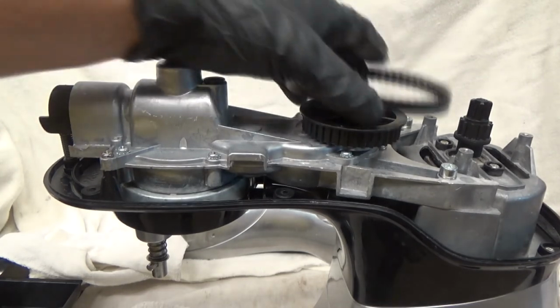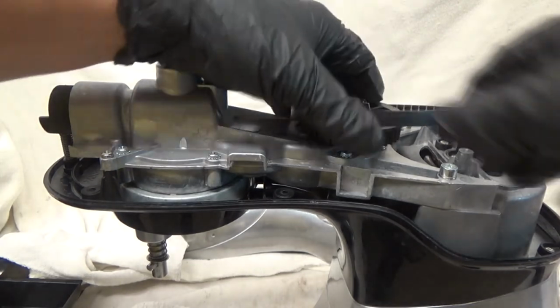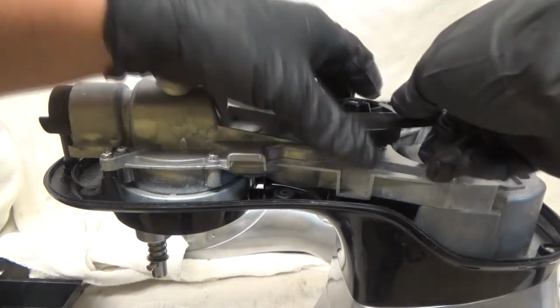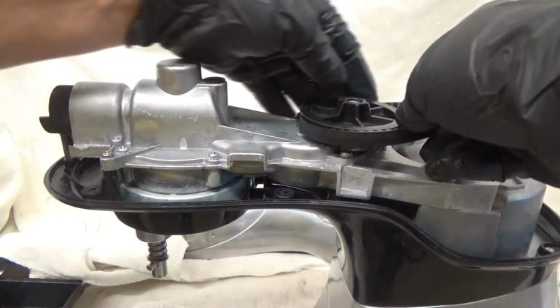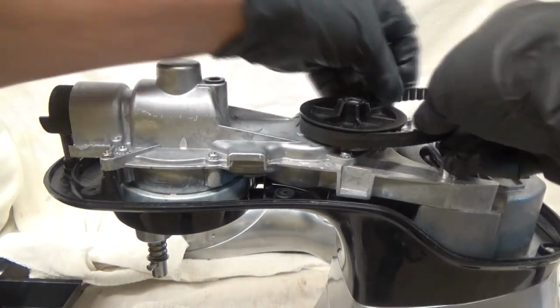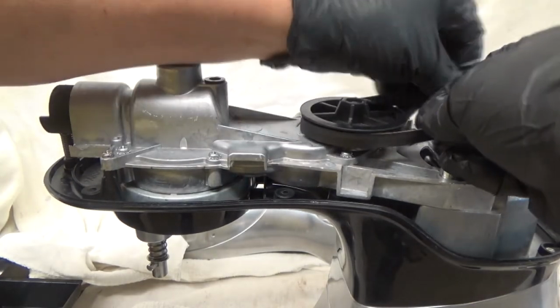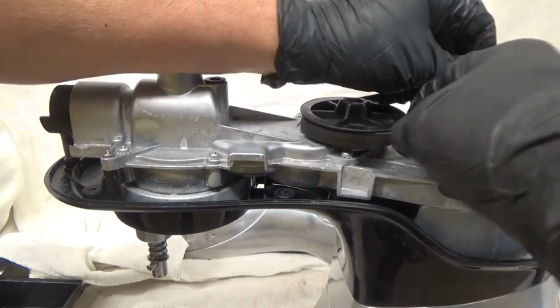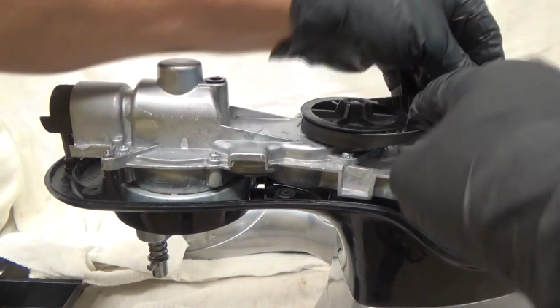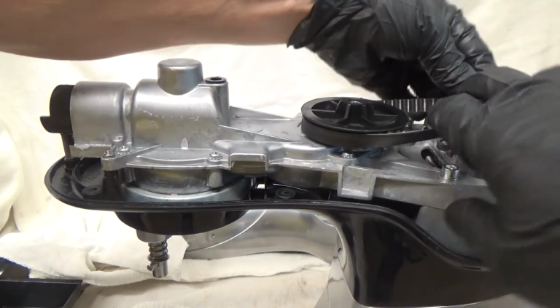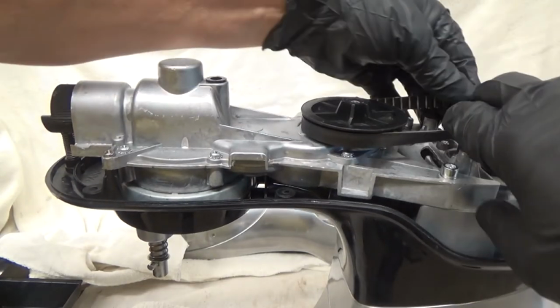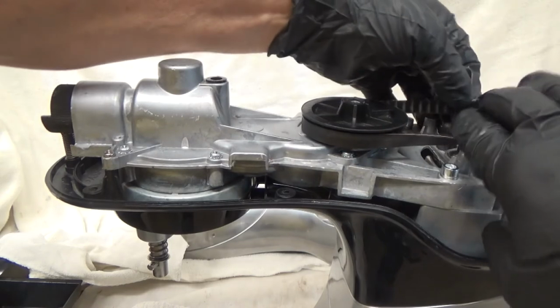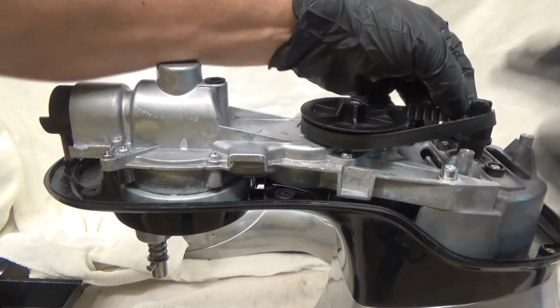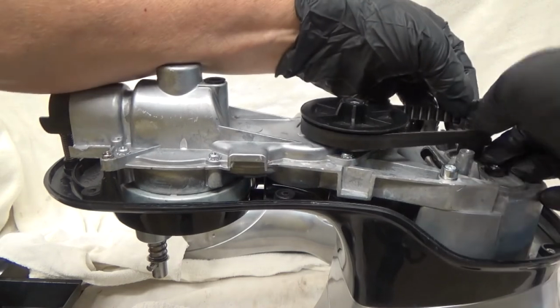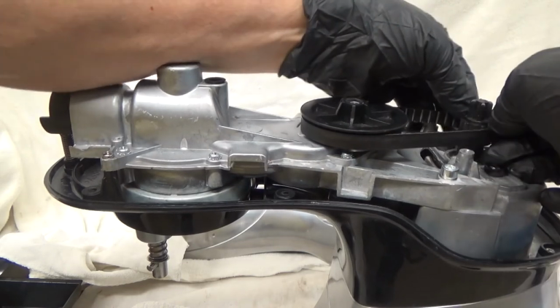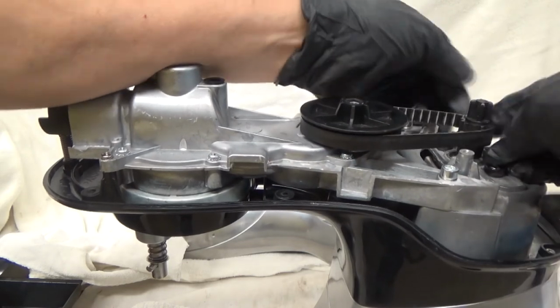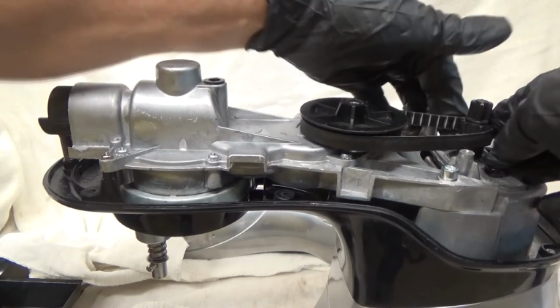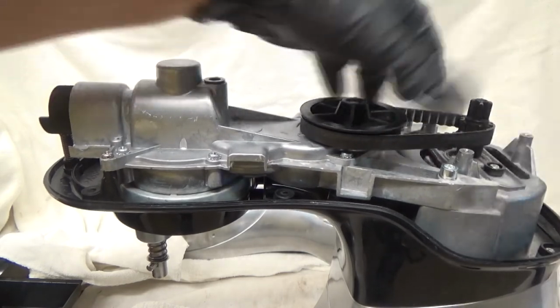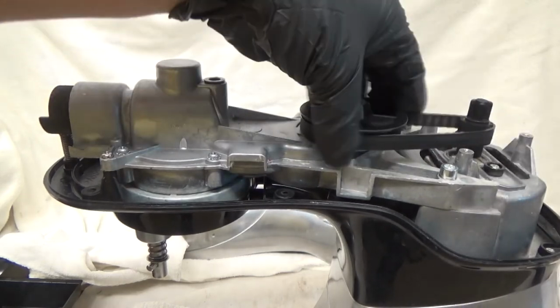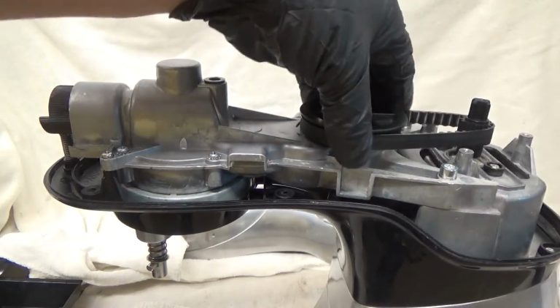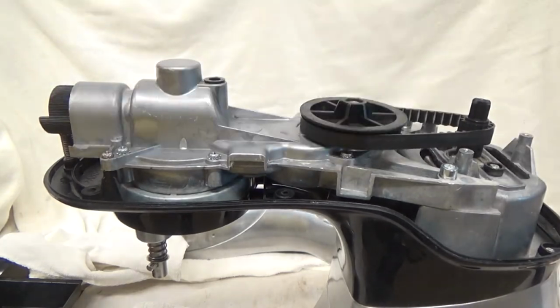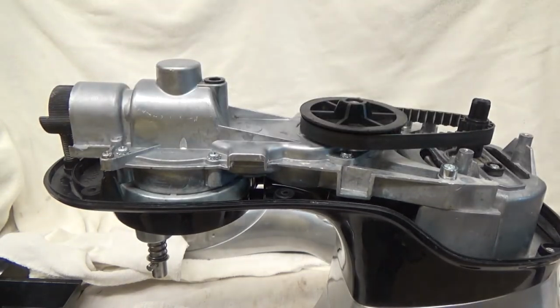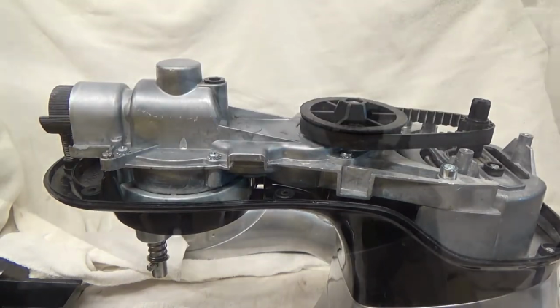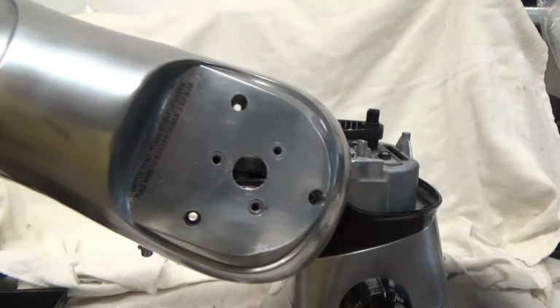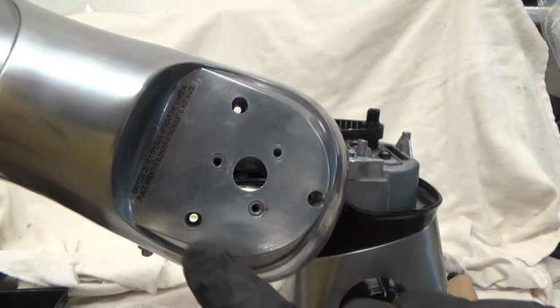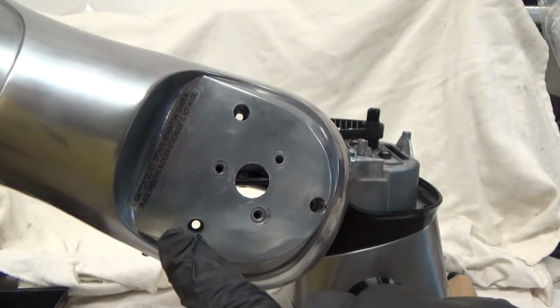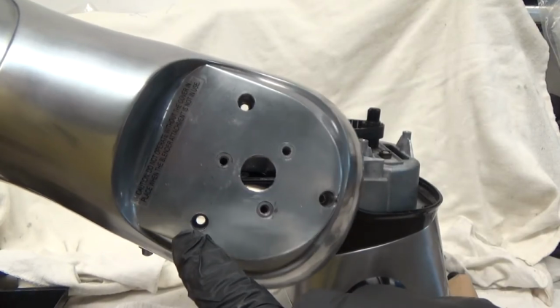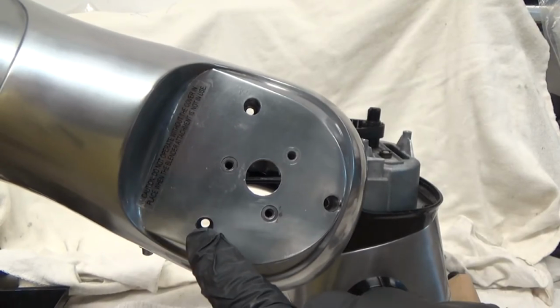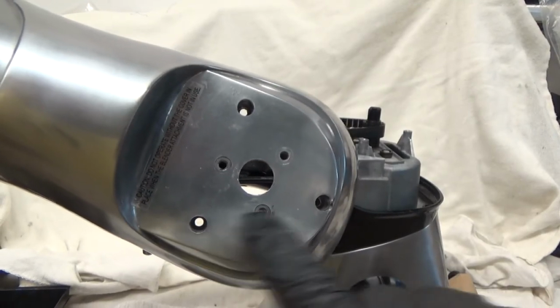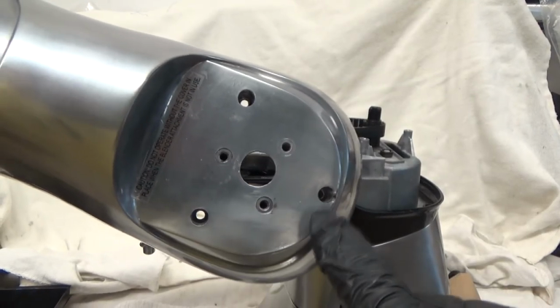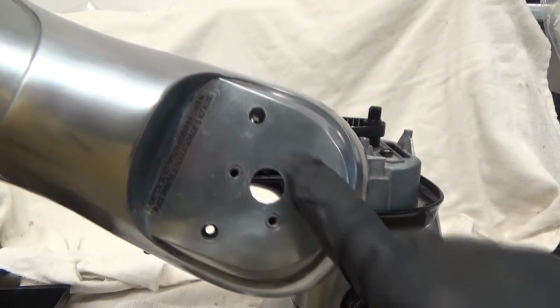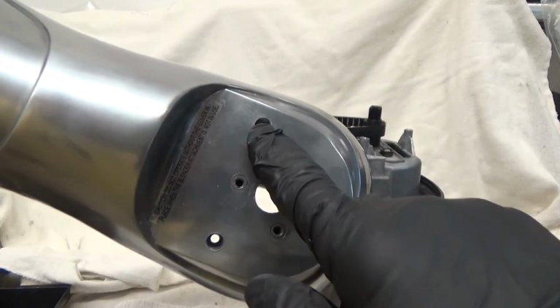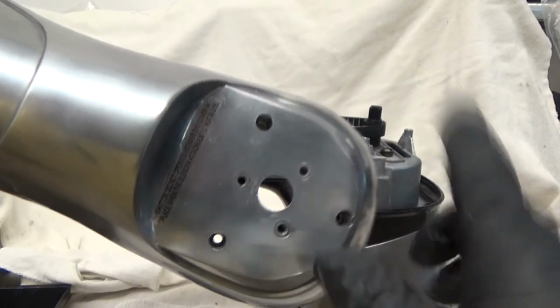Belt goes on the large cog first, then the small one — it's just easier that way. Next we'll put the cover on, and it's these three screws that hold it down.